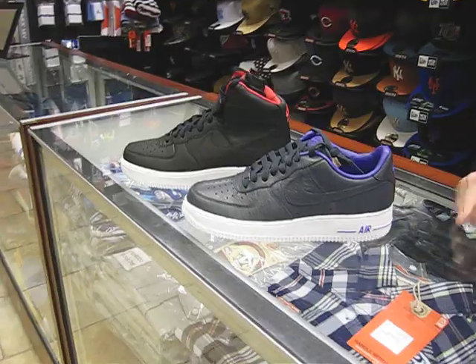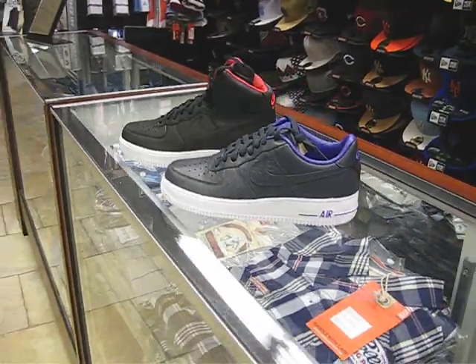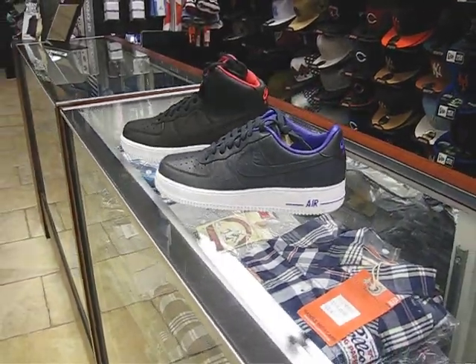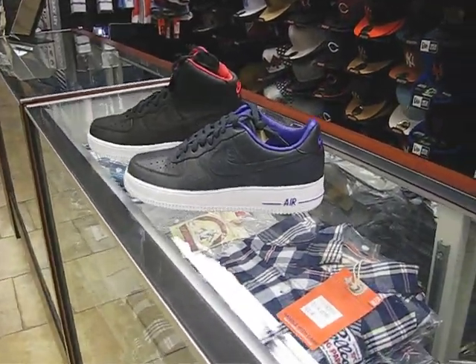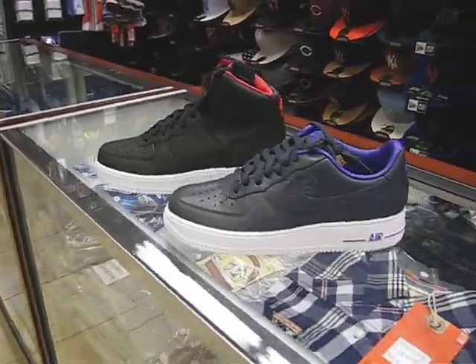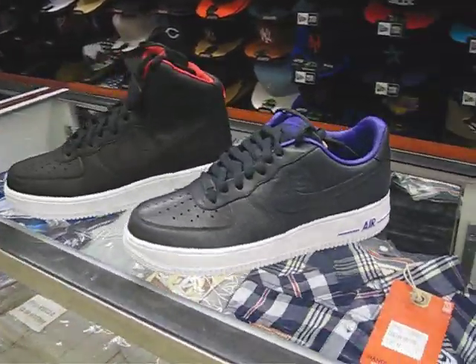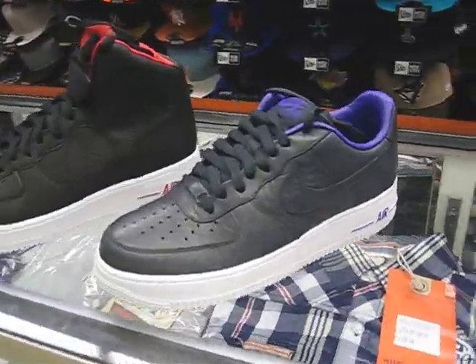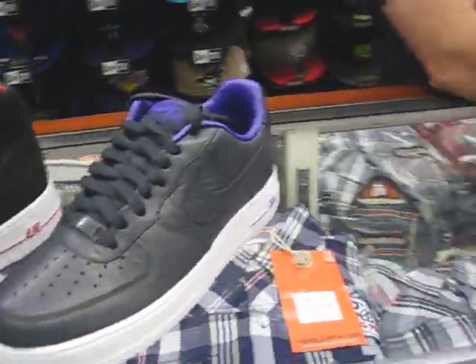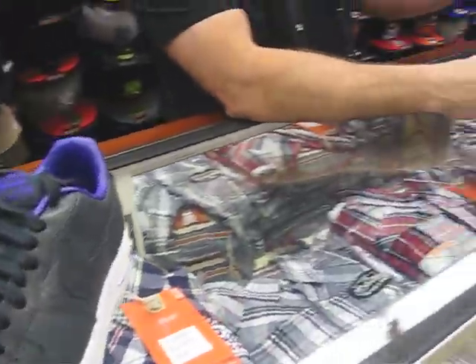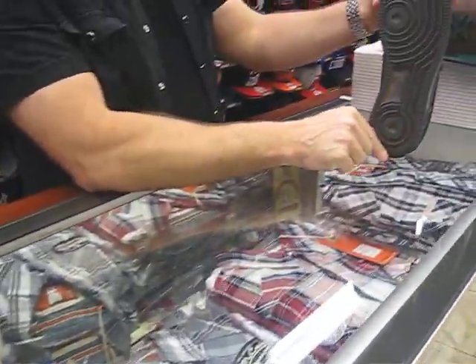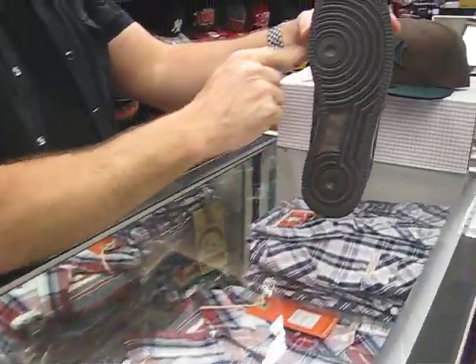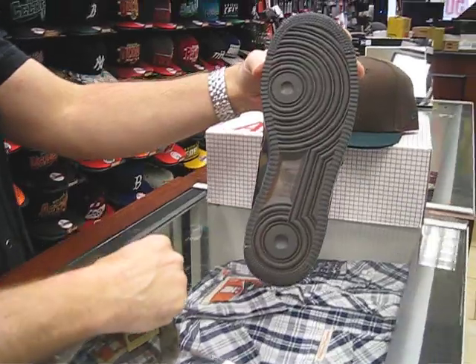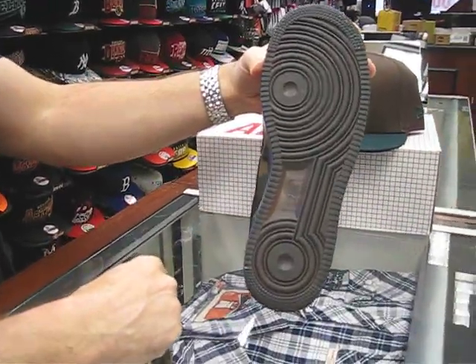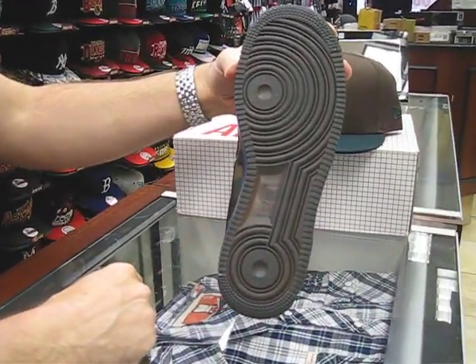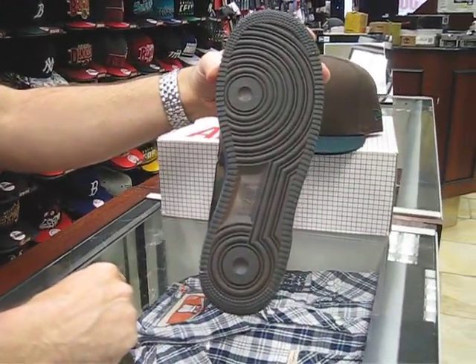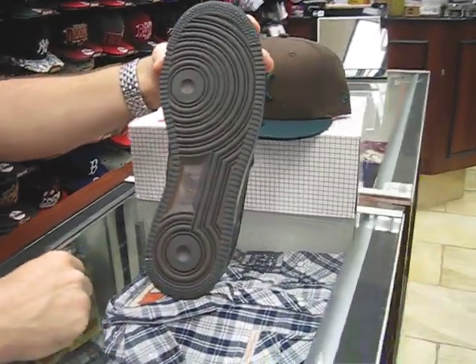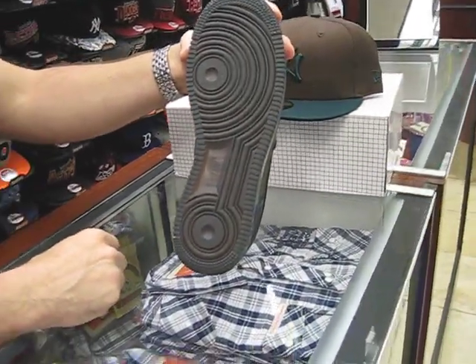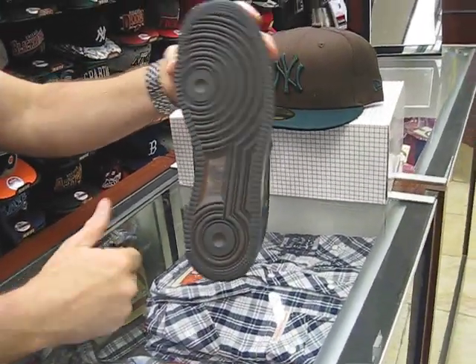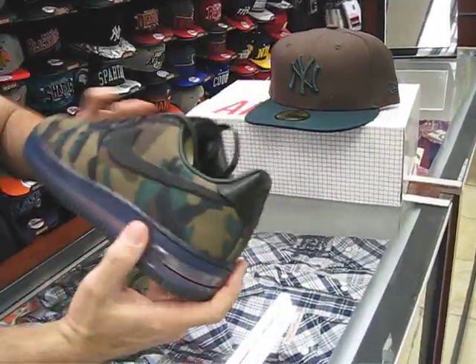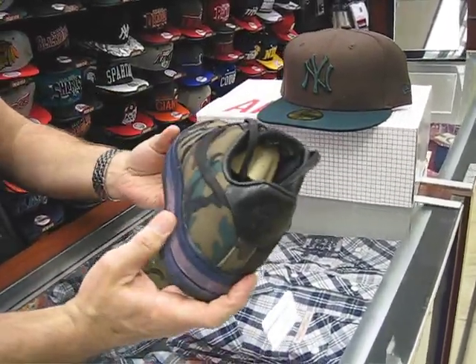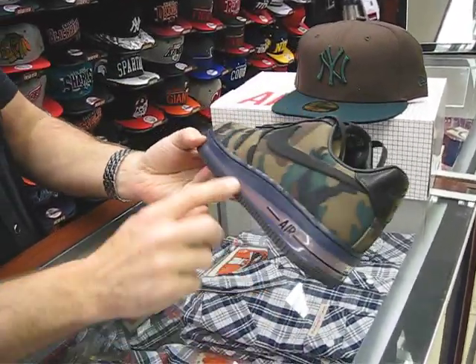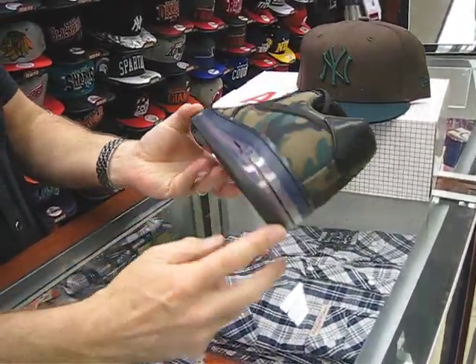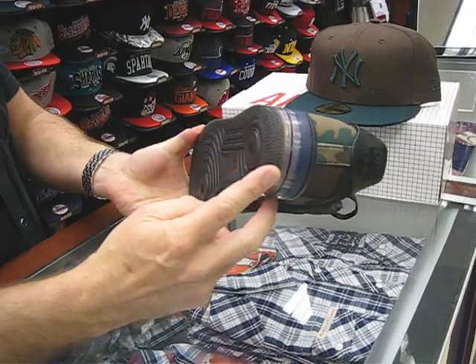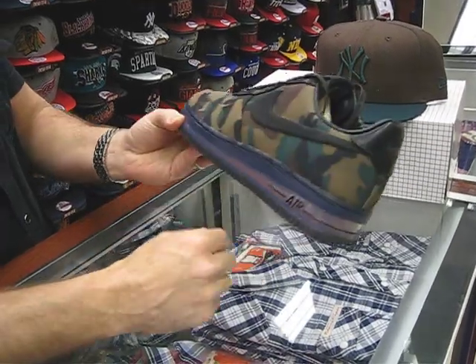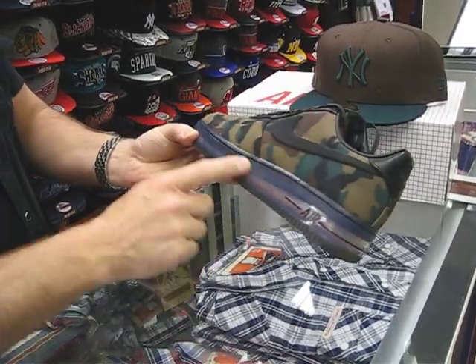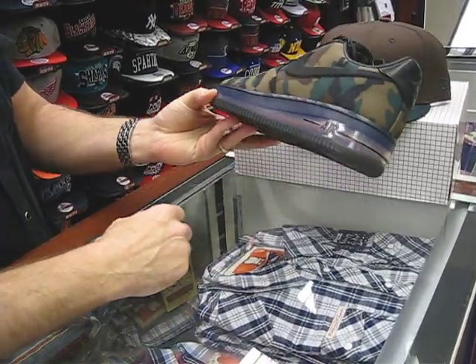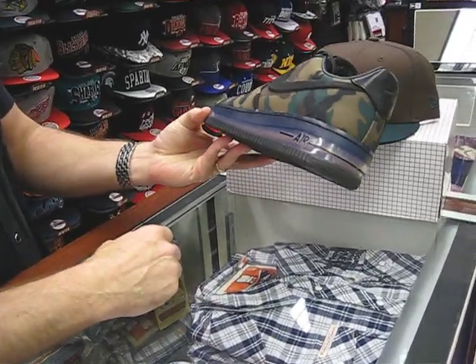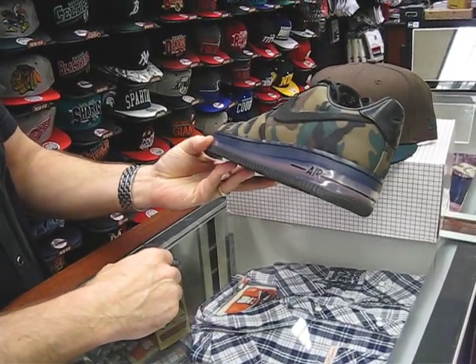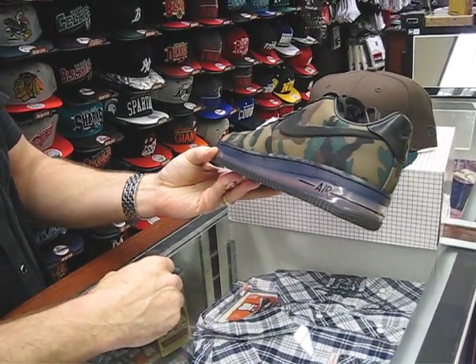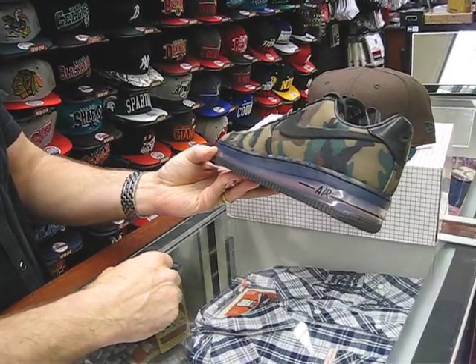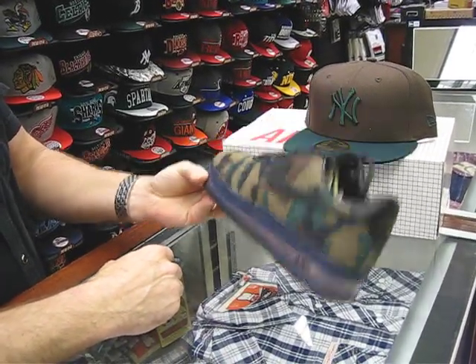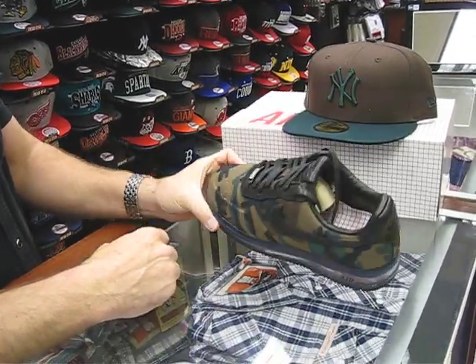Just to go back to the camo real fast — I forgot to mention the bottom. It's just got a charcoal ice bottom. It's cool looking. The orange pops through with the 360 air bladder that goes around. Cool looking shoe.